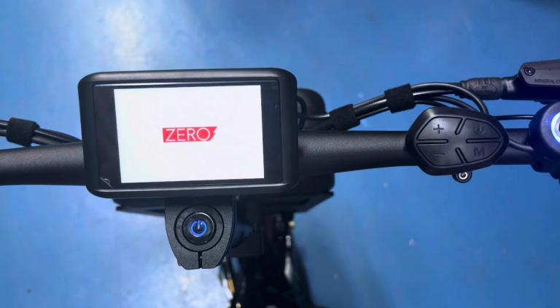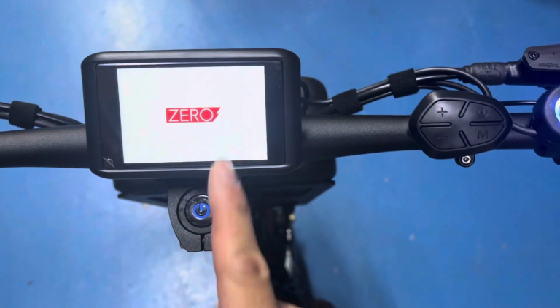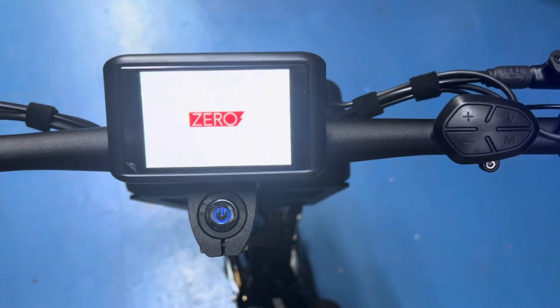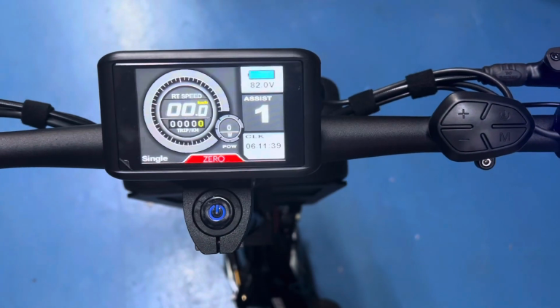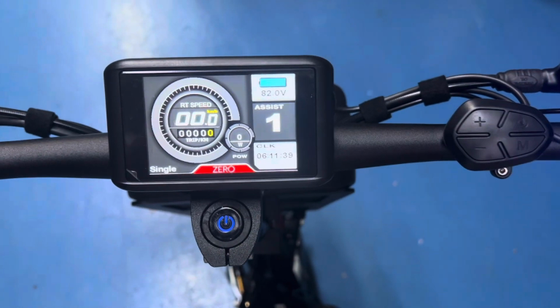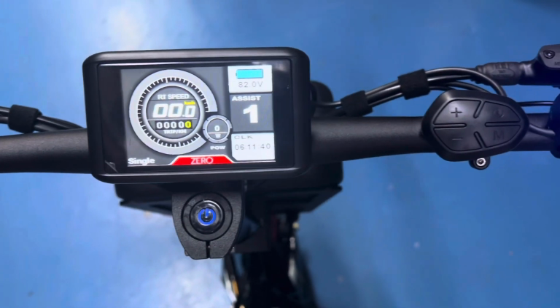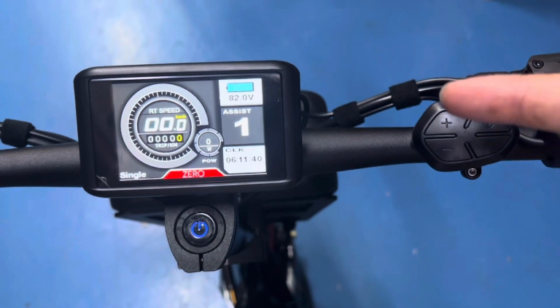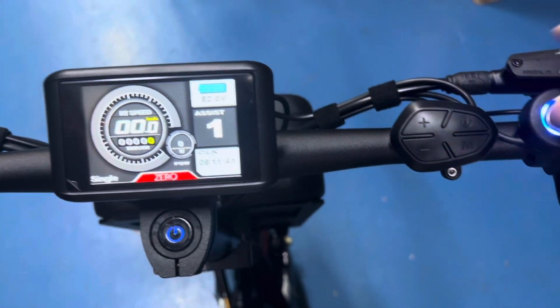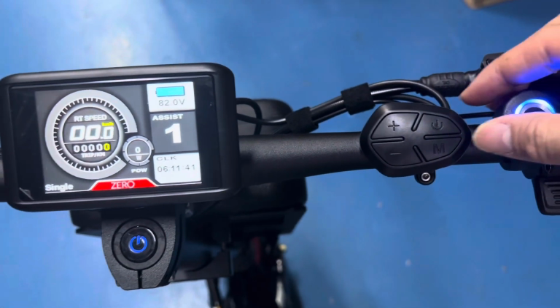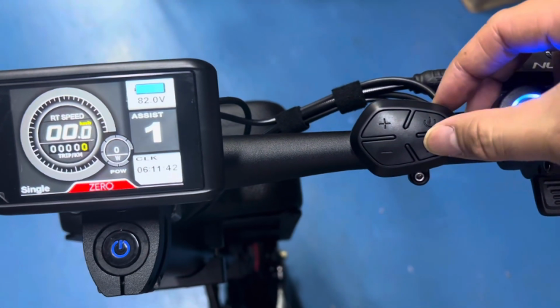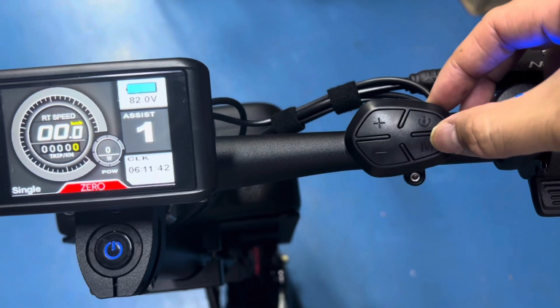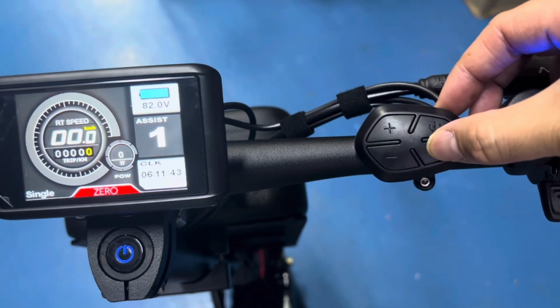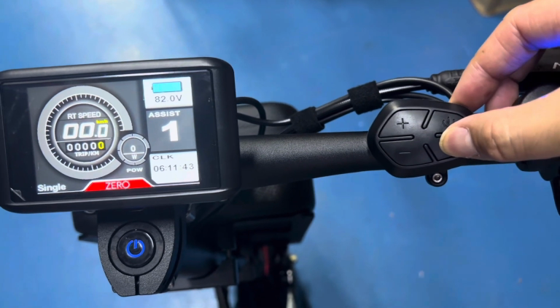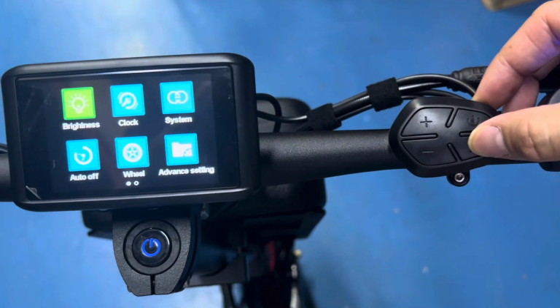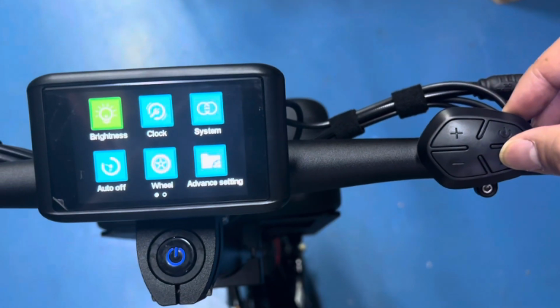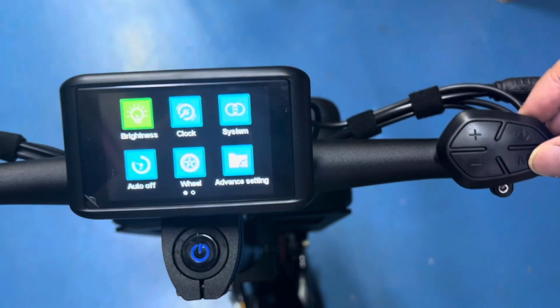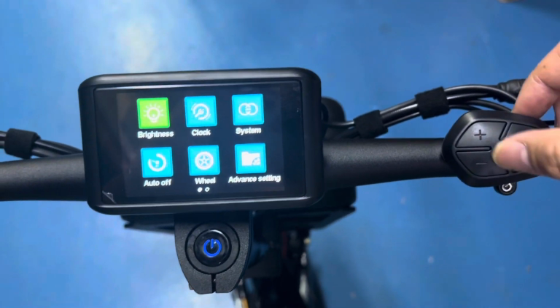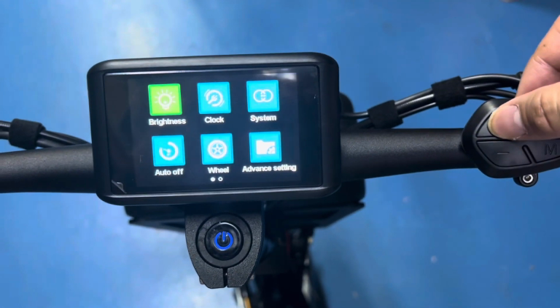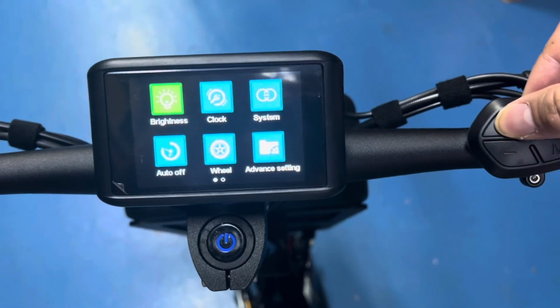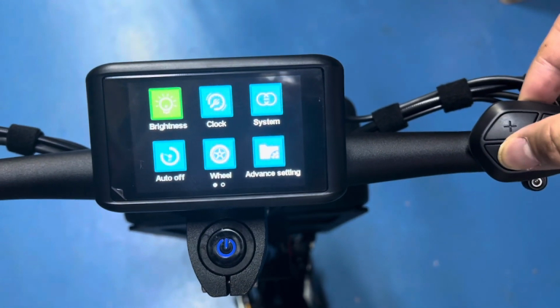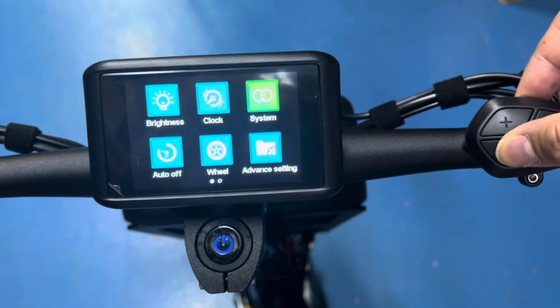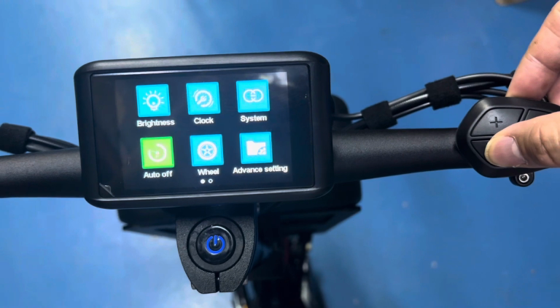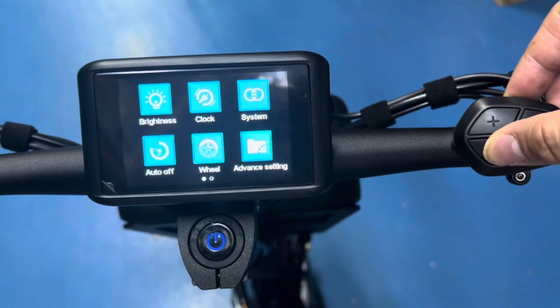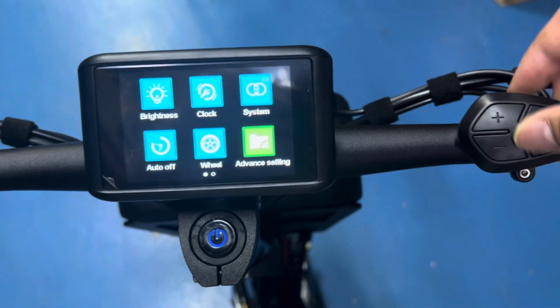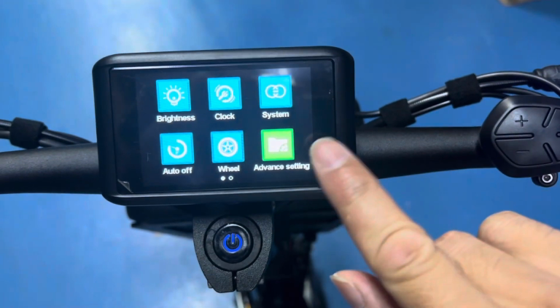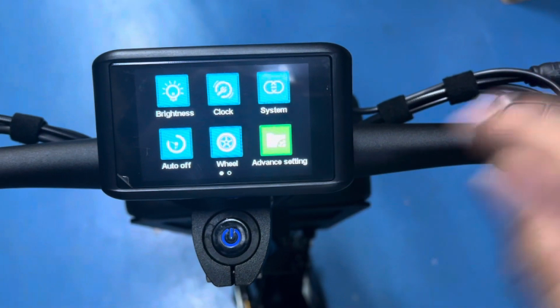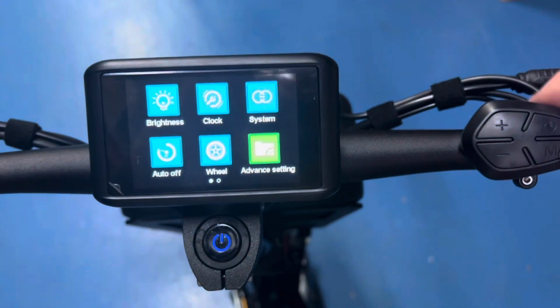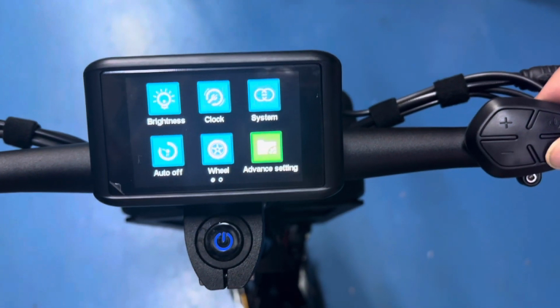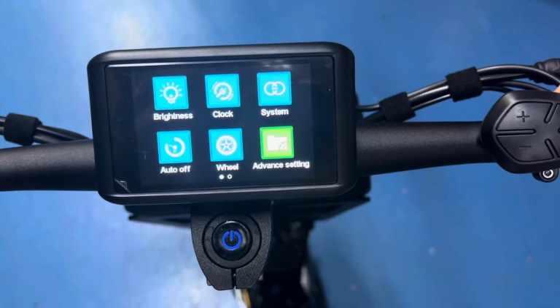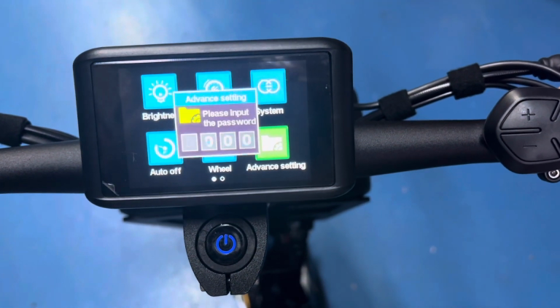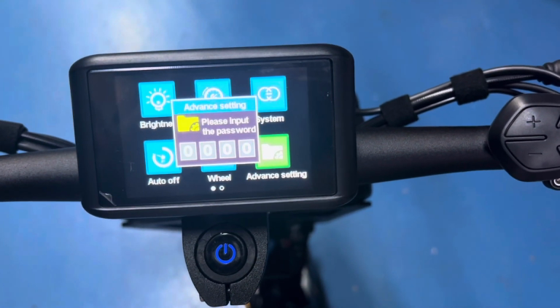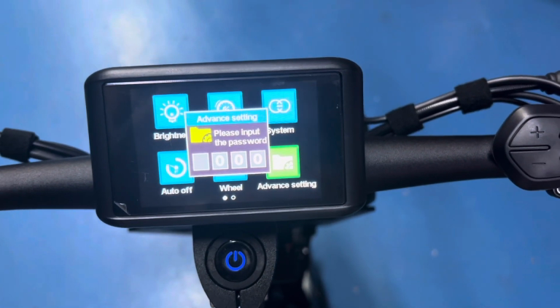The welcome screen comes on, and how we get to settings mode is by double tapping the M button. Once you double tap the M button, scroll through until you see the advanced setting. Access the advanced setting.